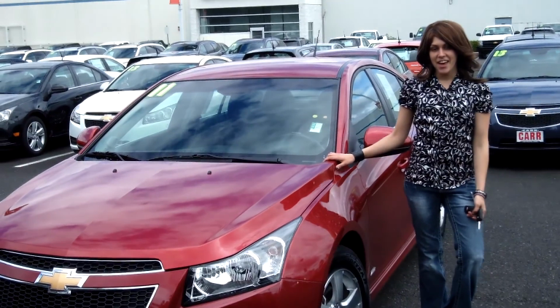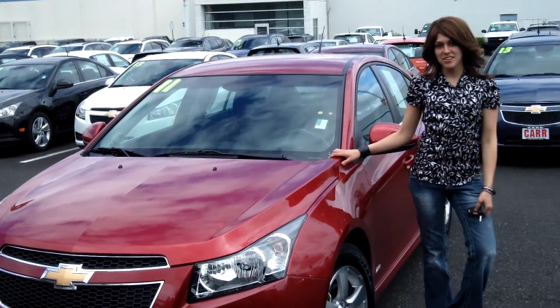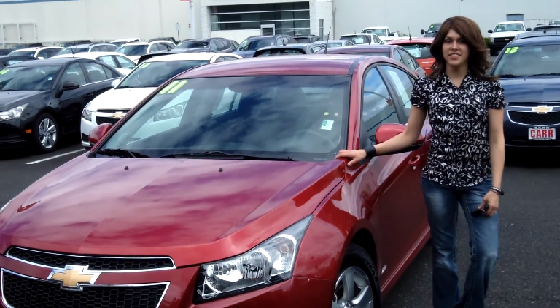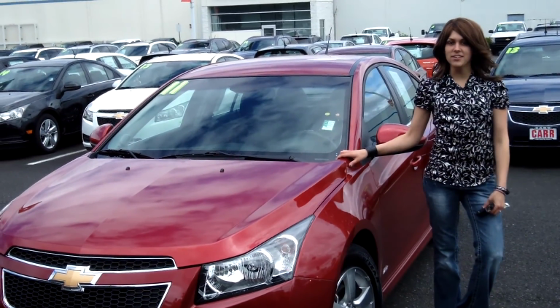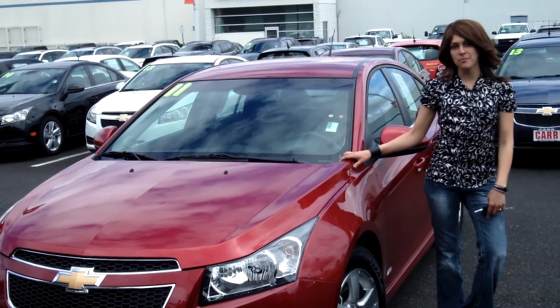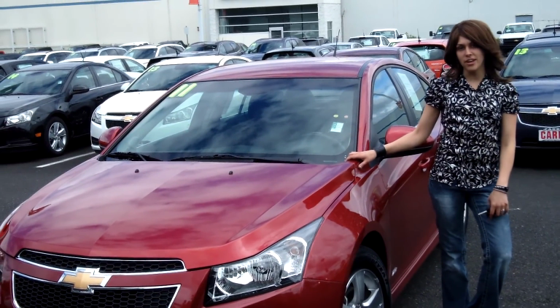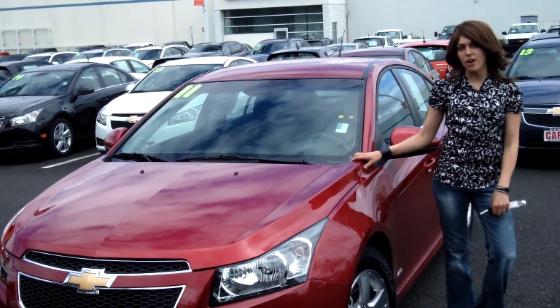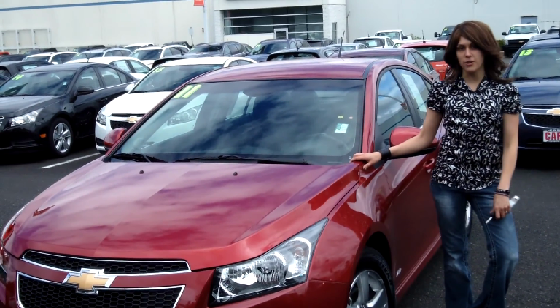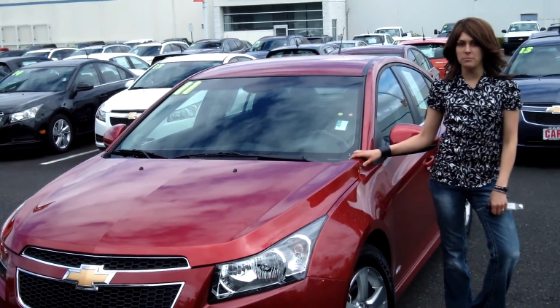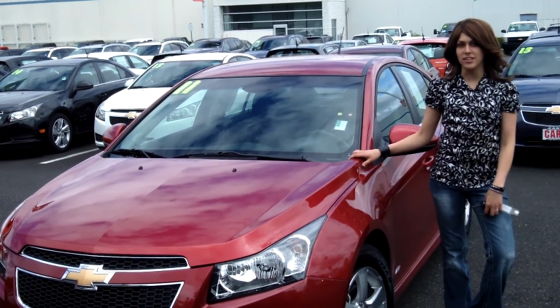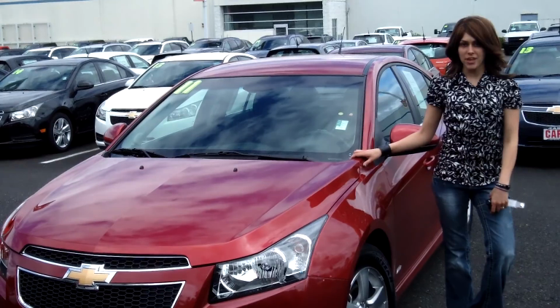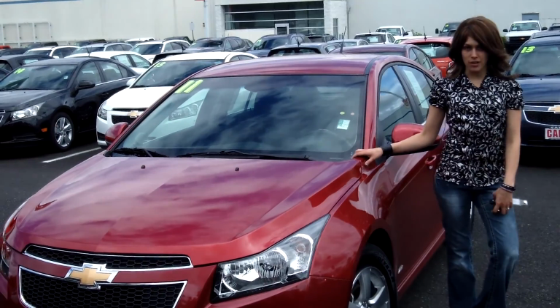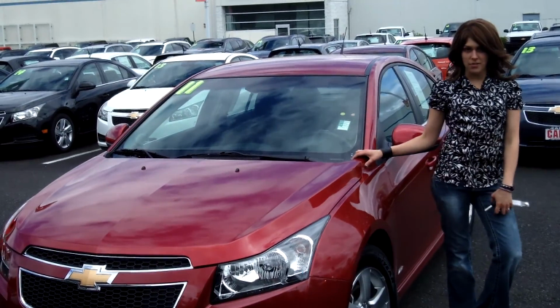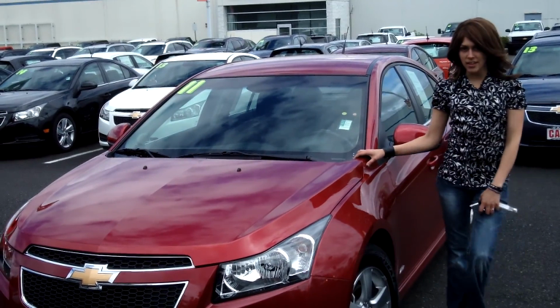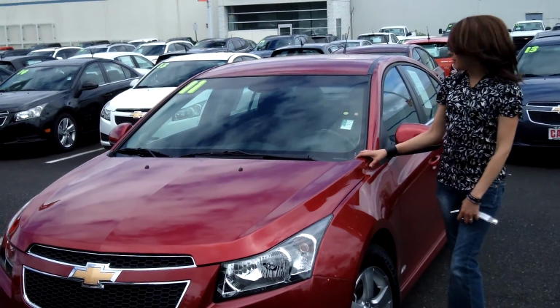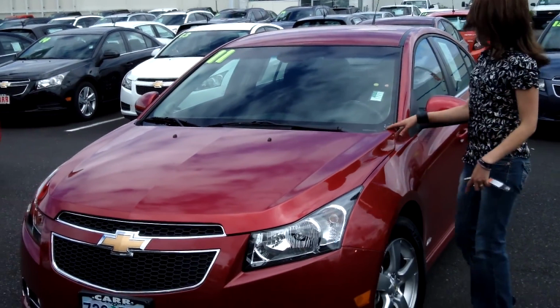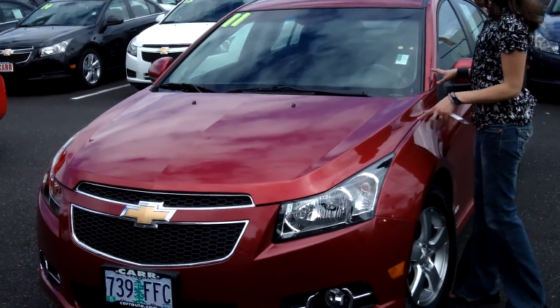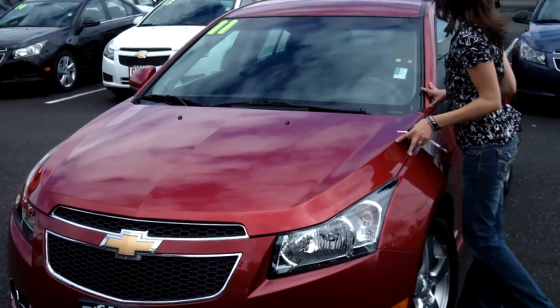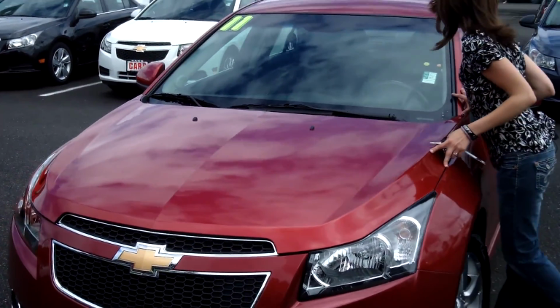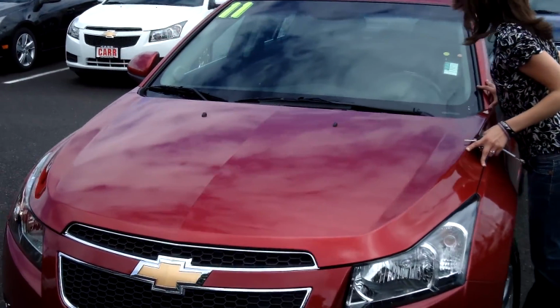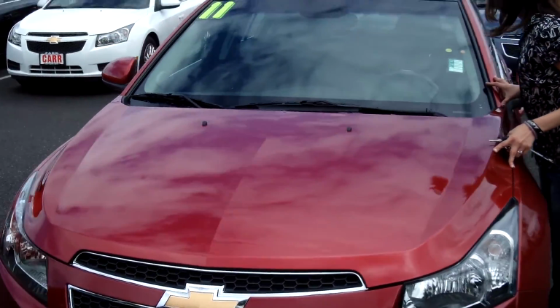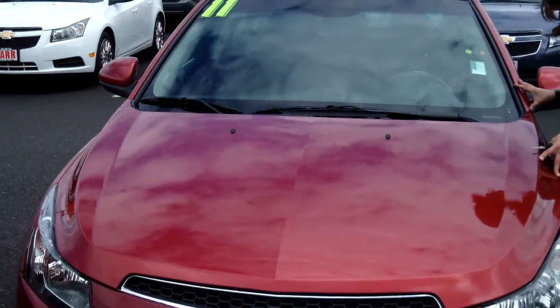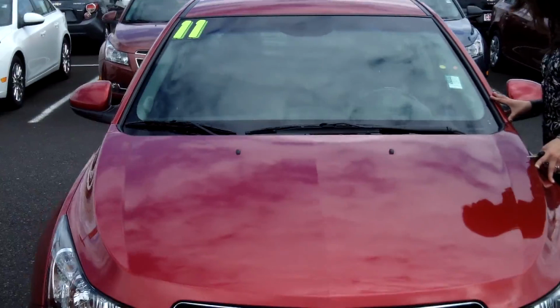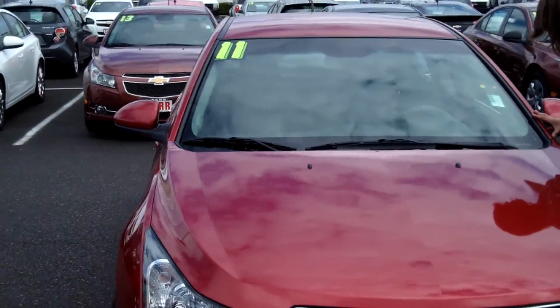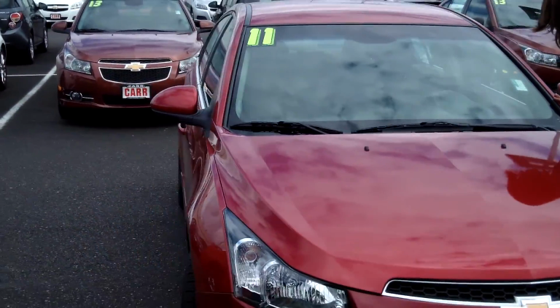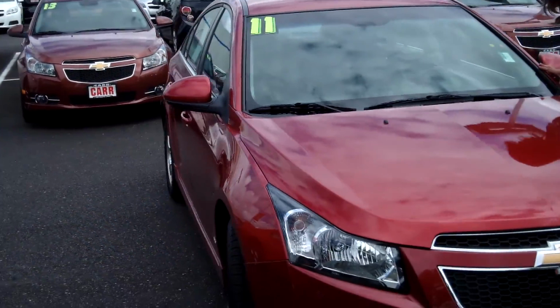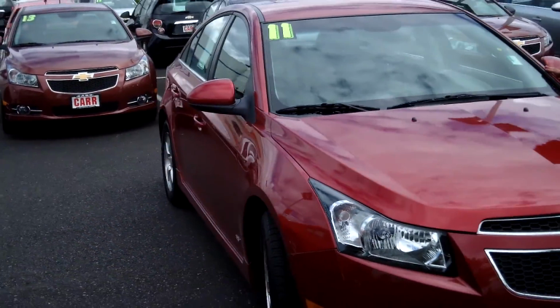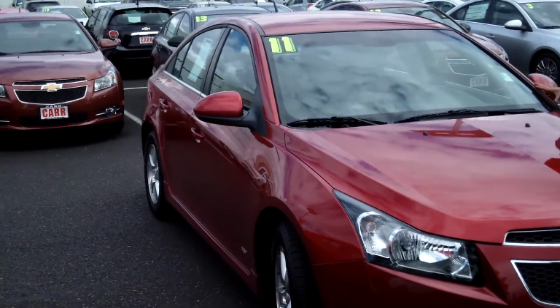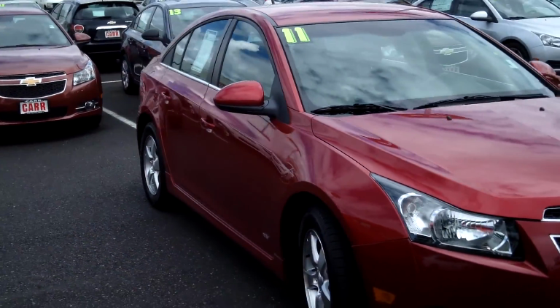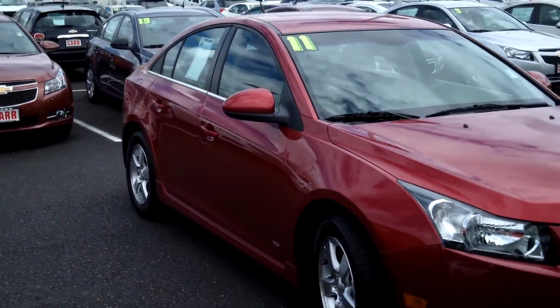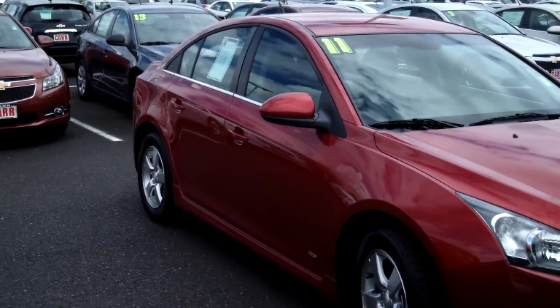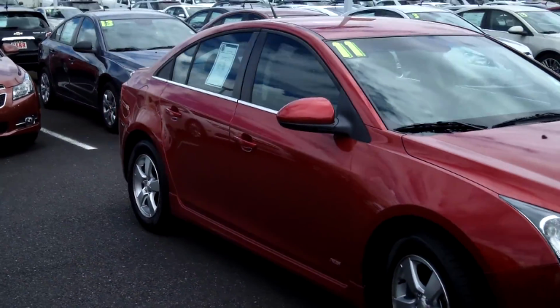Hey guys, this is Anneliese. I am down here at Car Chevy World in Beaverton. Thank you for clicking on that link. This is your virtual tour for a 2011 Chevy Cruze, stock number C139151B.